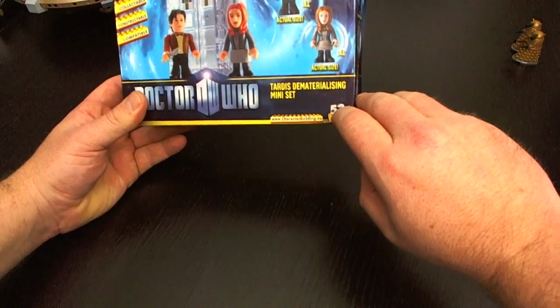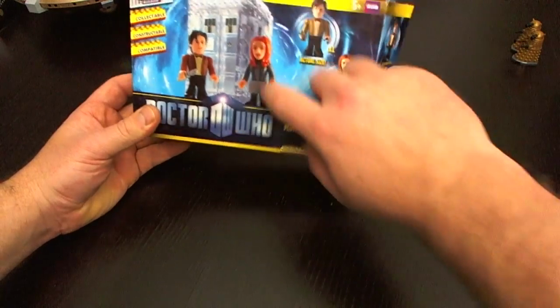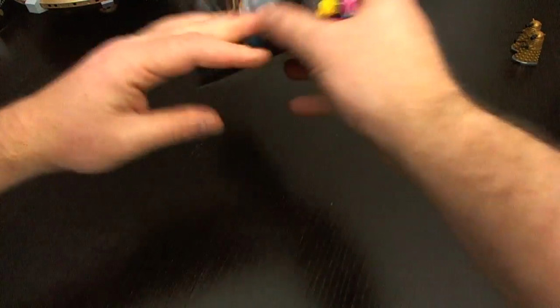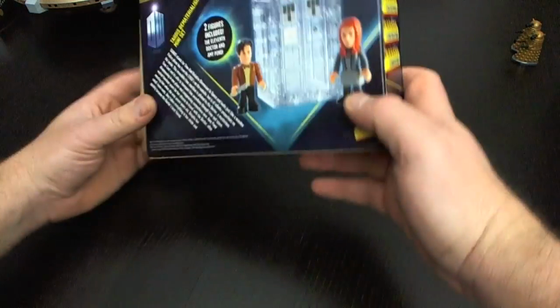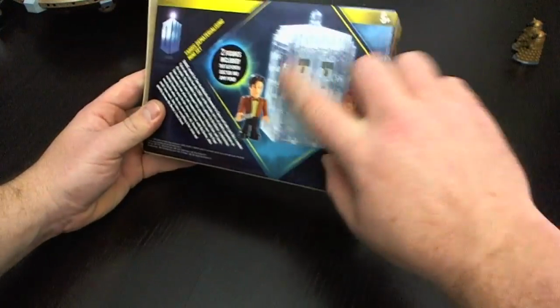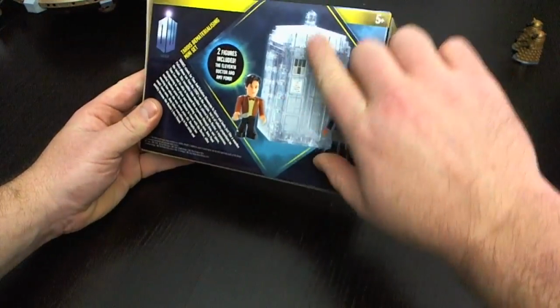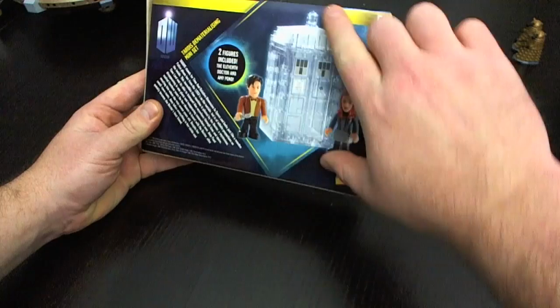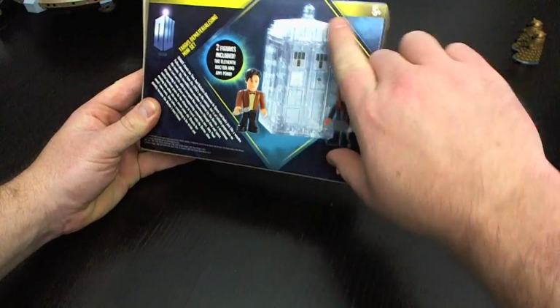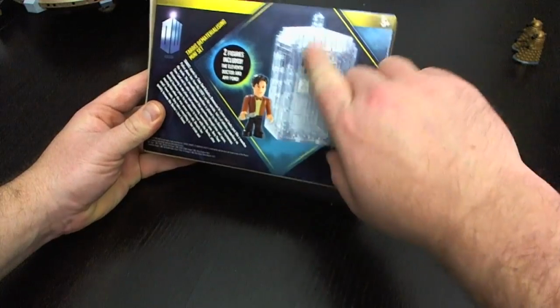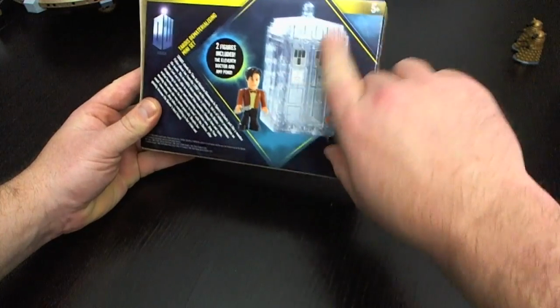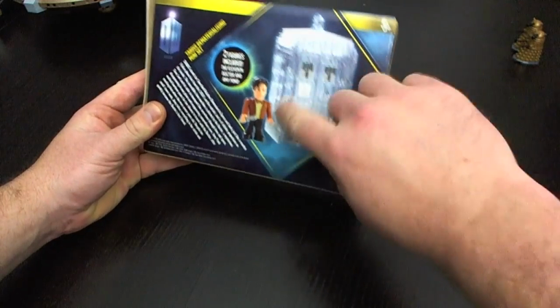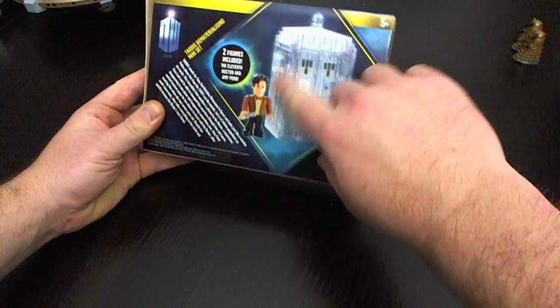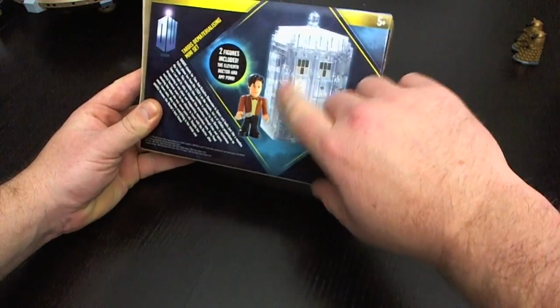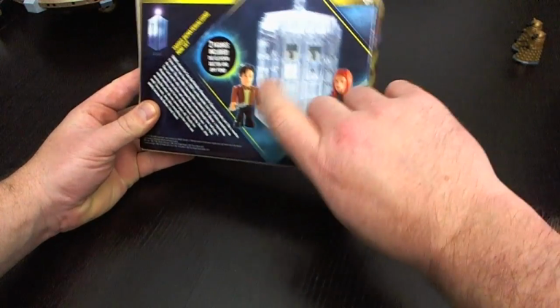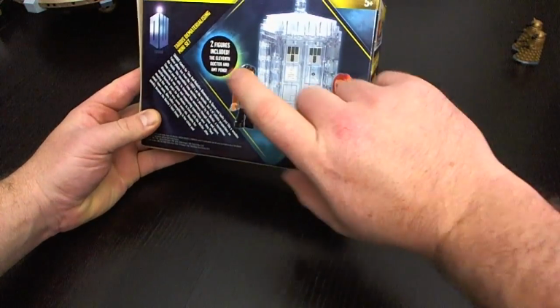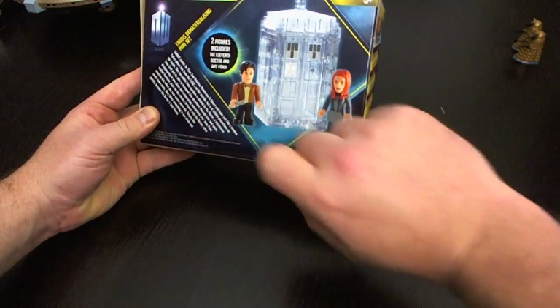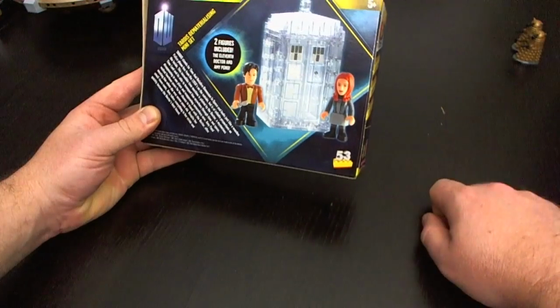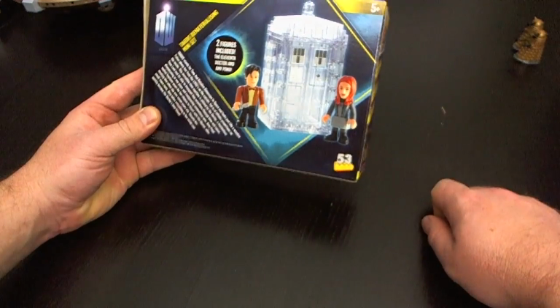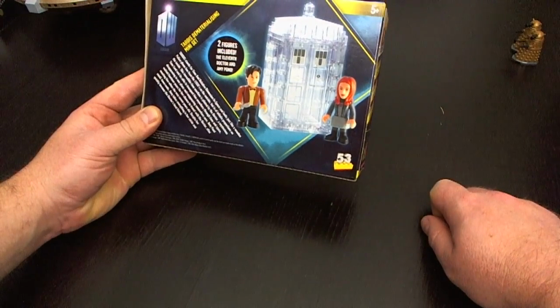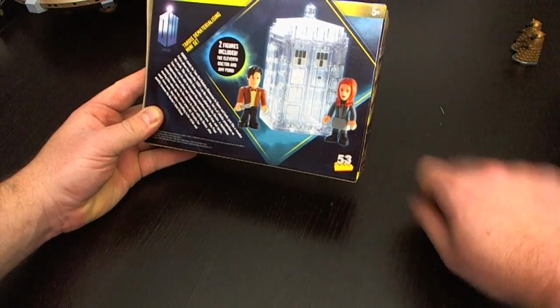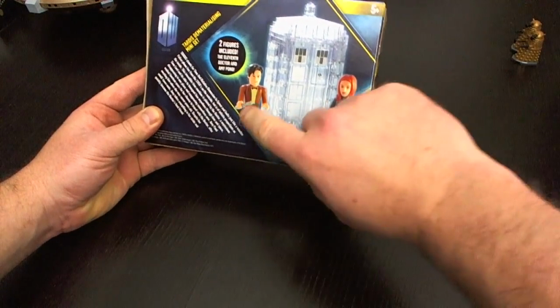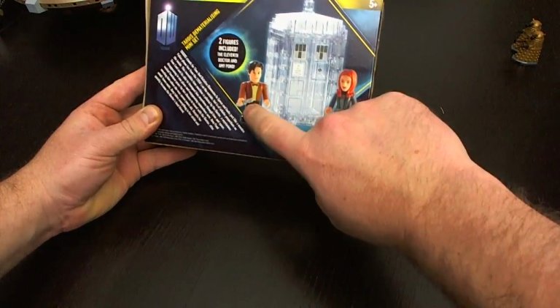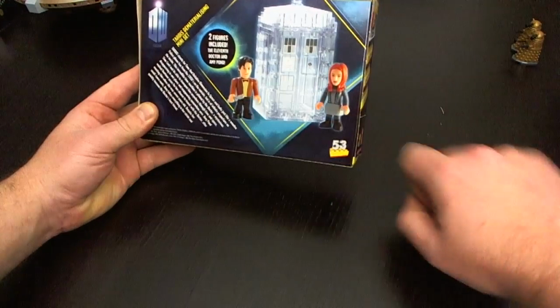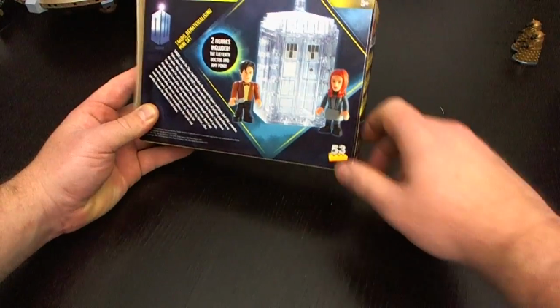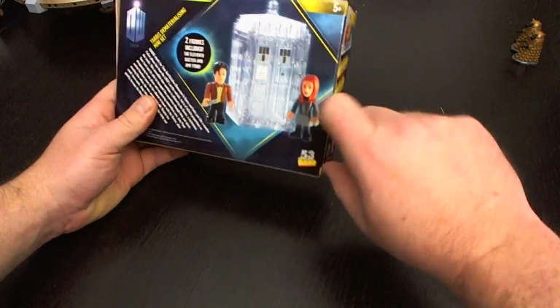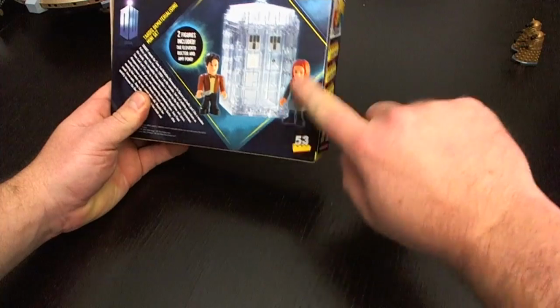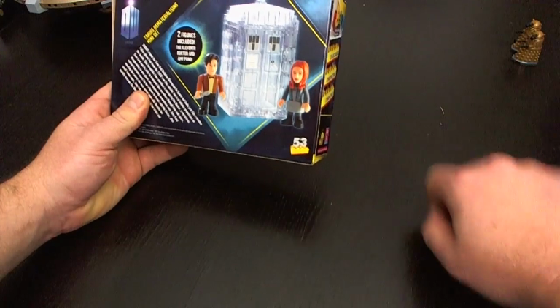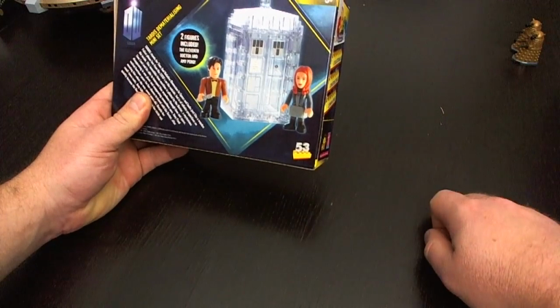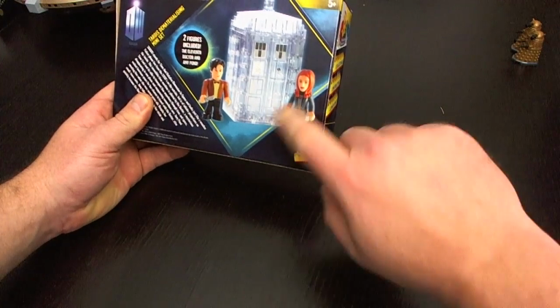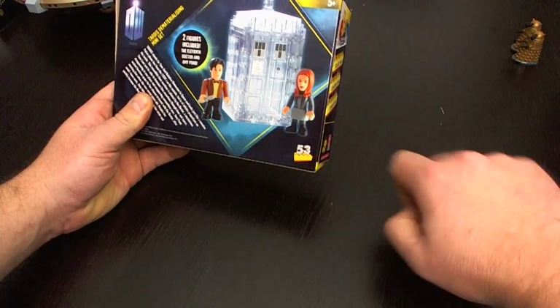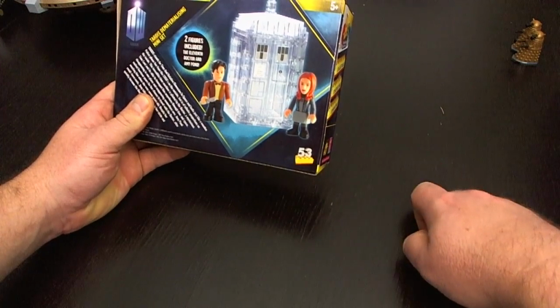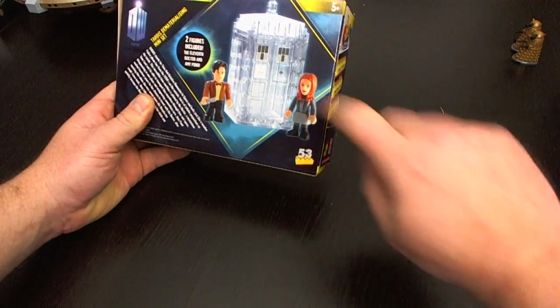All of the pieces are transparent, which is really very, very nice. We have Matt Smith, the 11th Doctor, with his sonic screwdriver. And we have Amelia Pond in a short little skirt and her red hair.